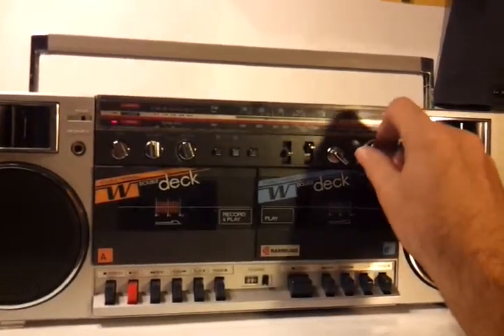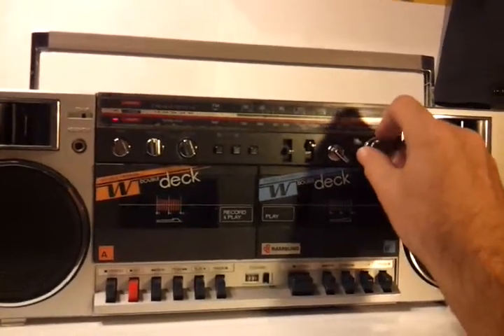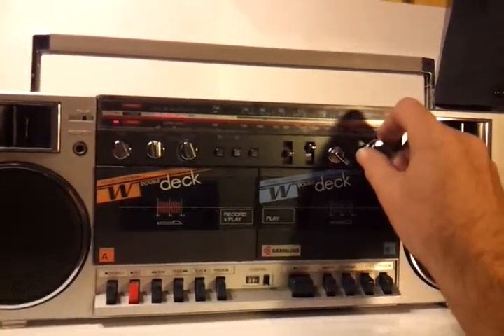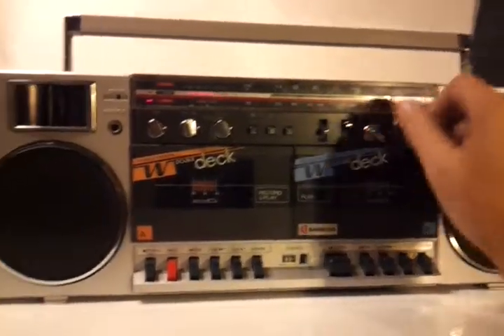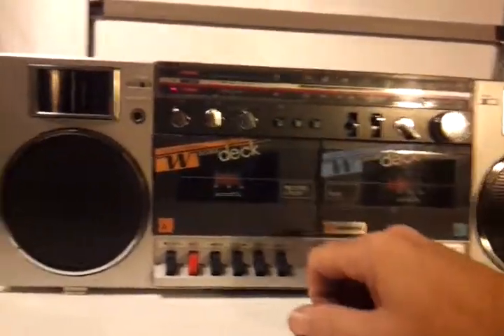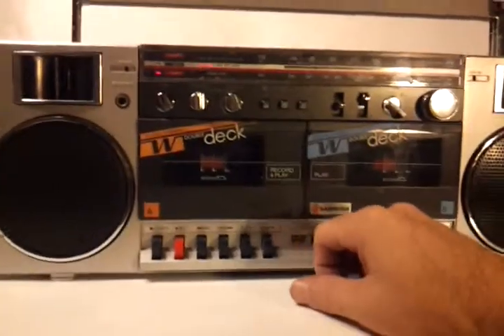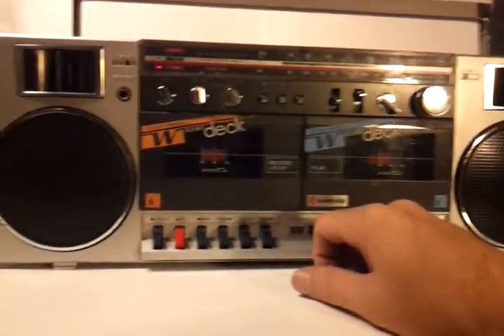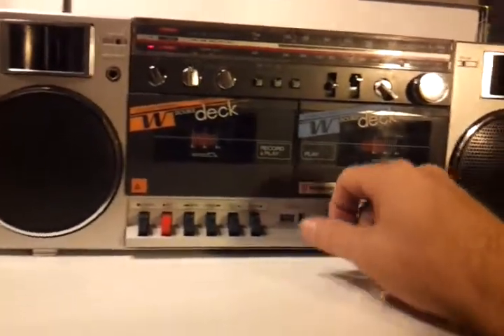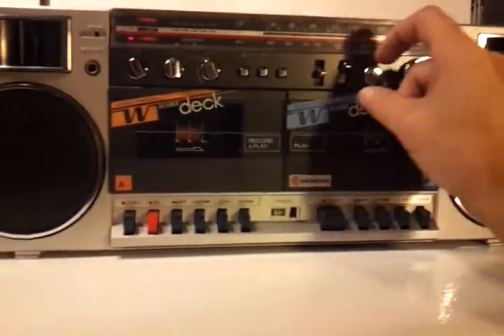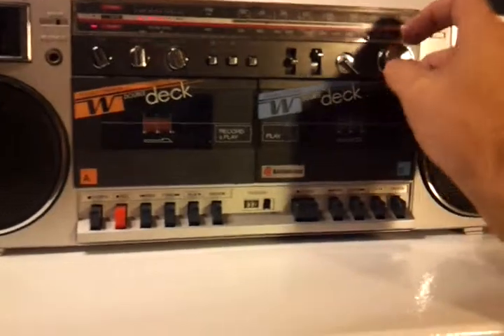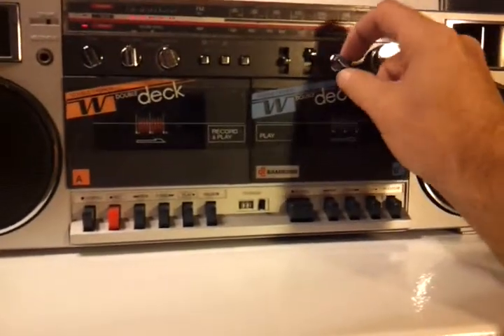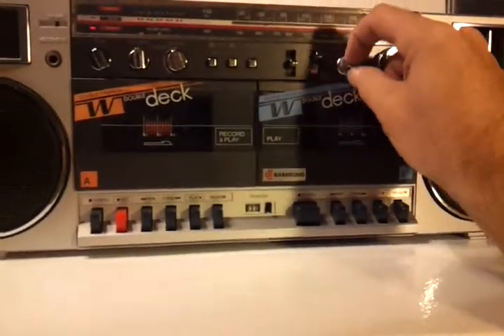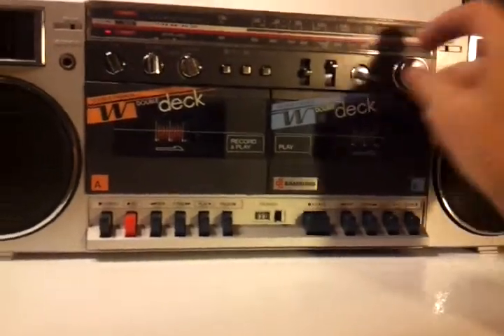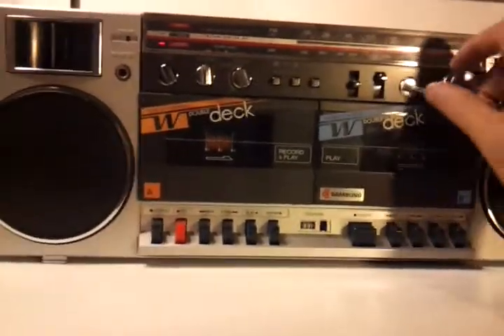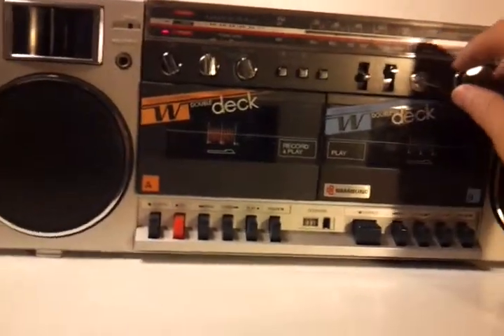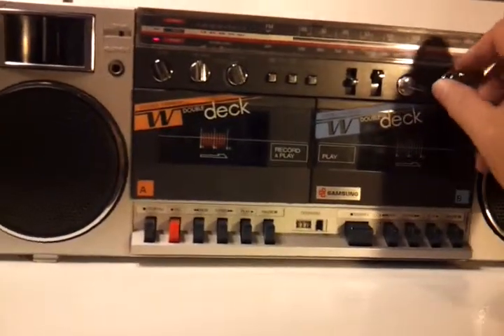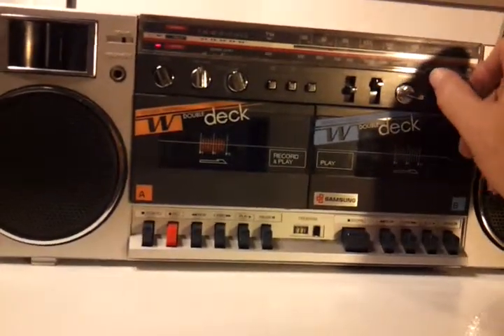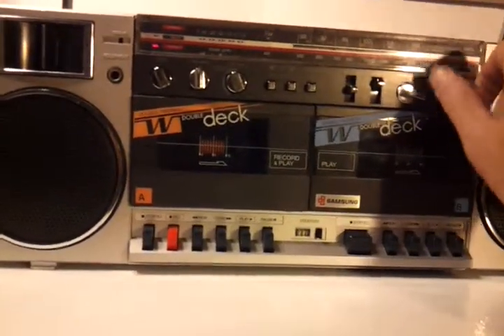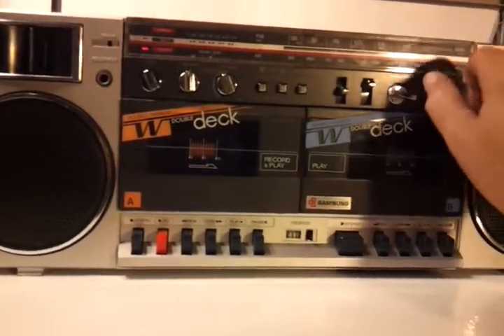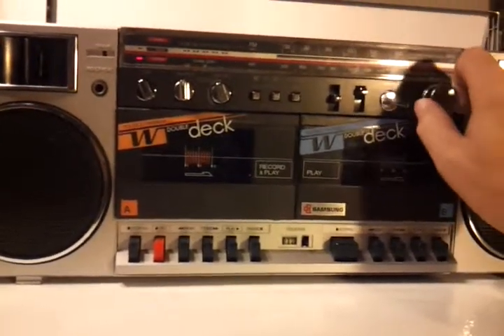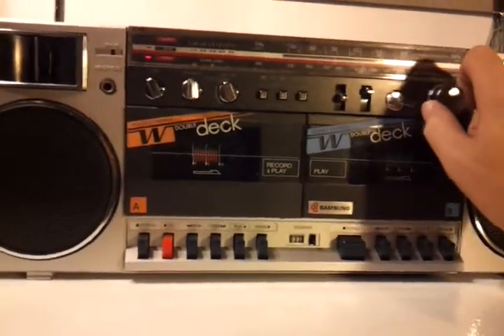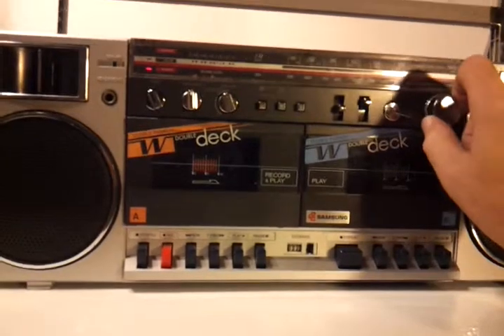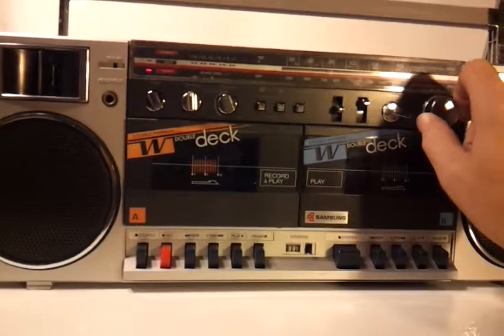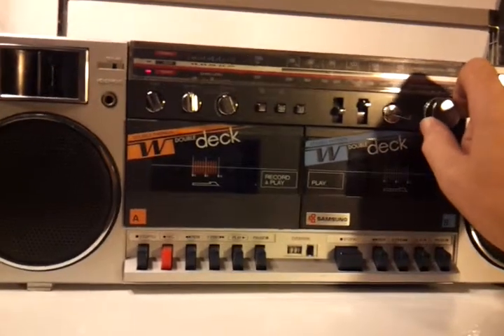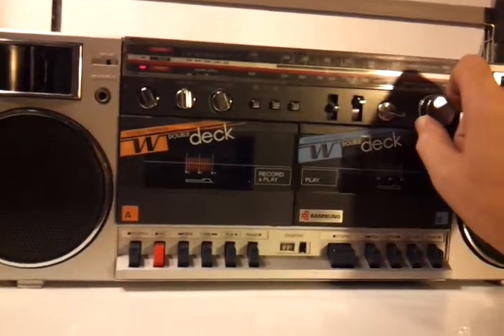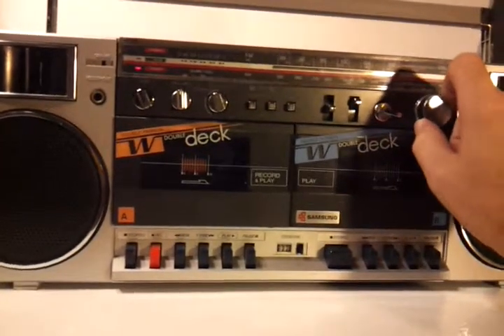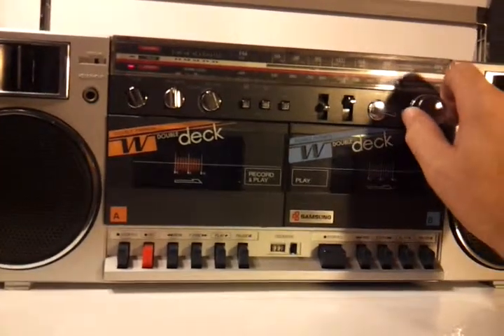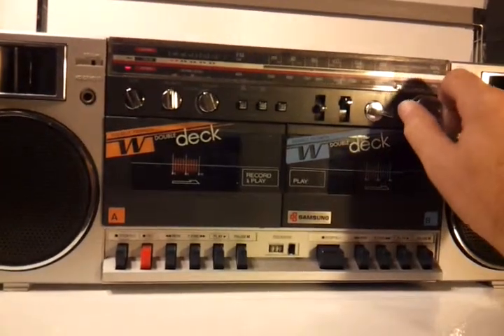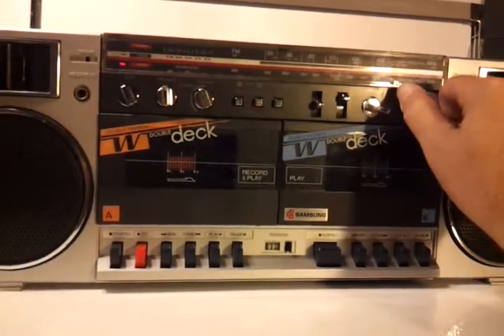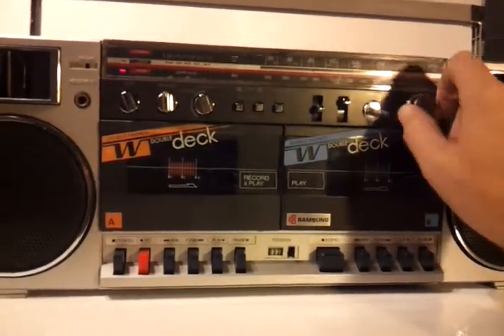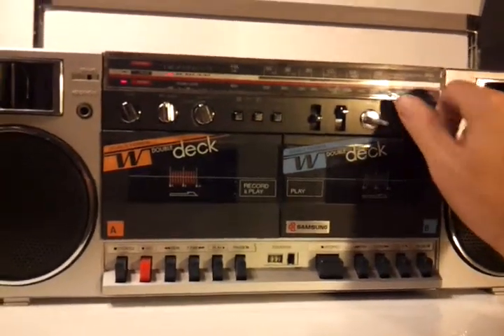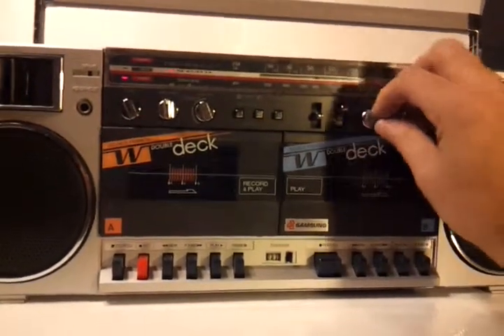It's got a shortwave — I can't really pick up any shortwave stations in my garage here, but that's kind of cool.